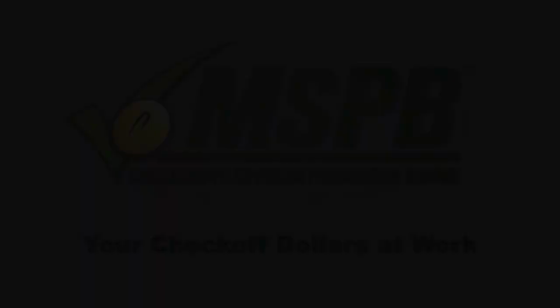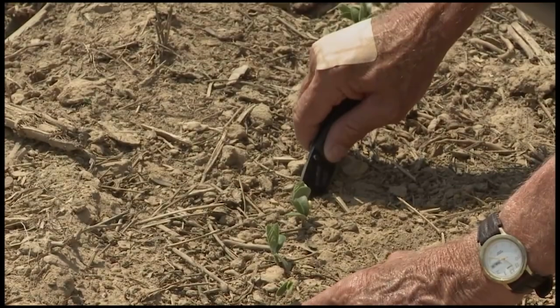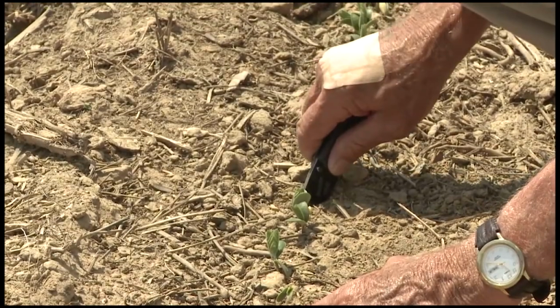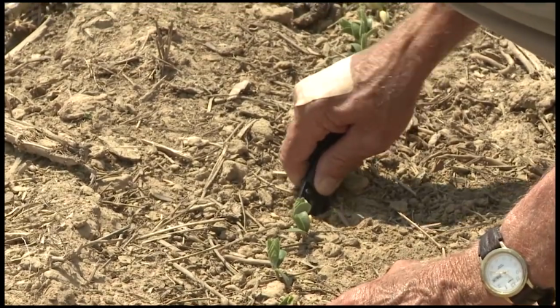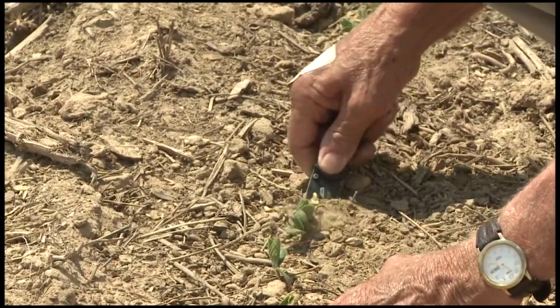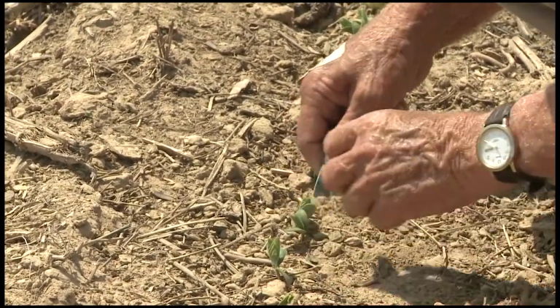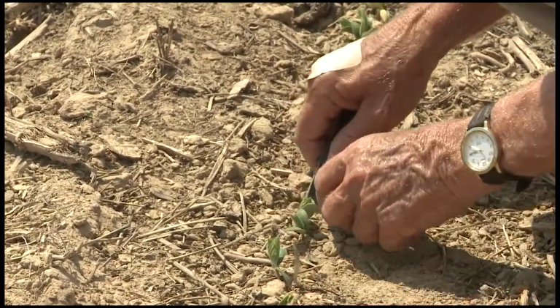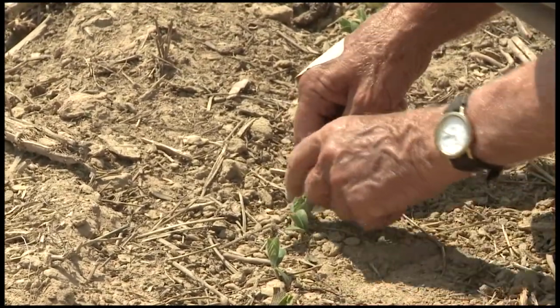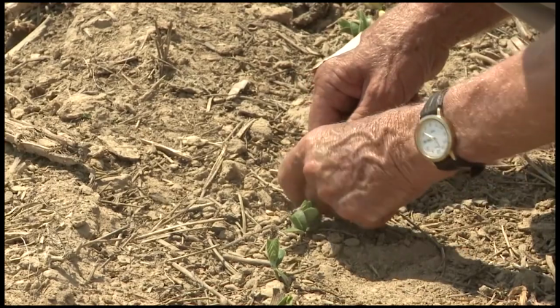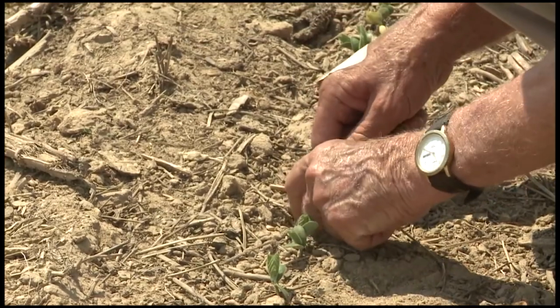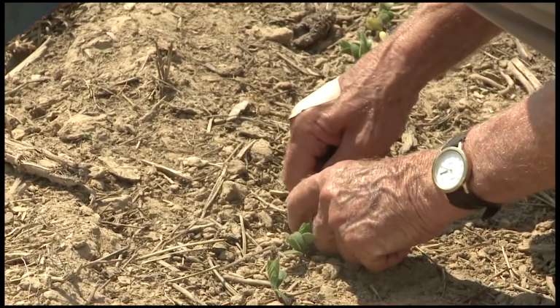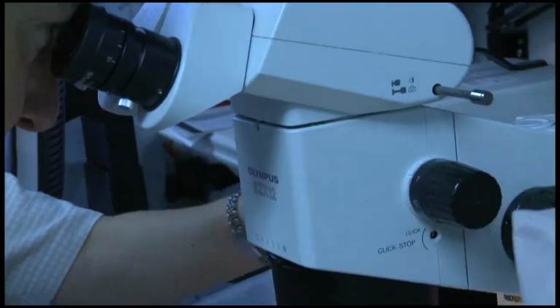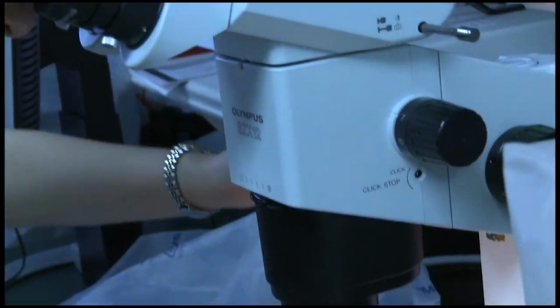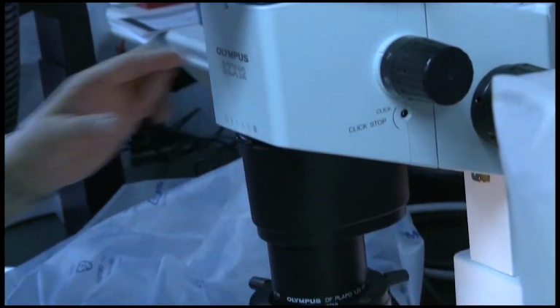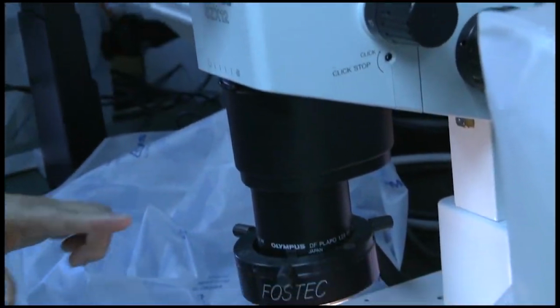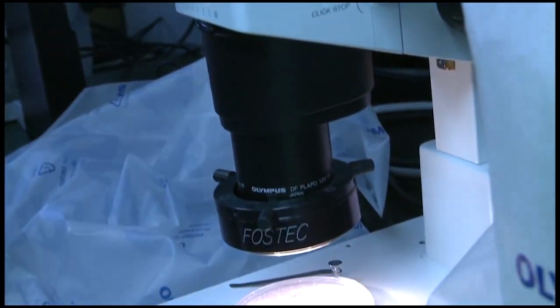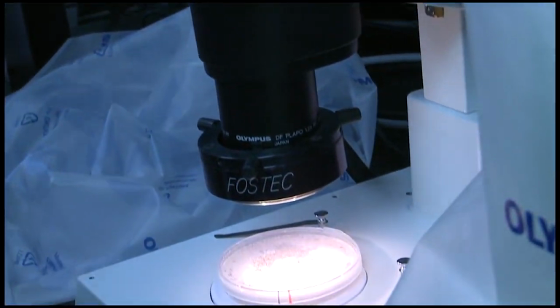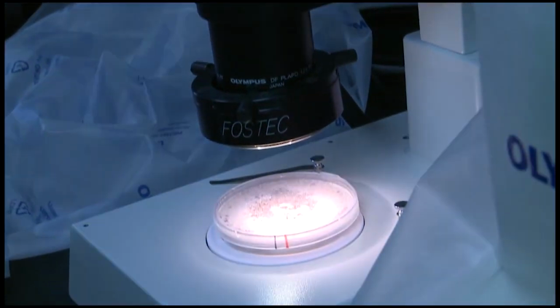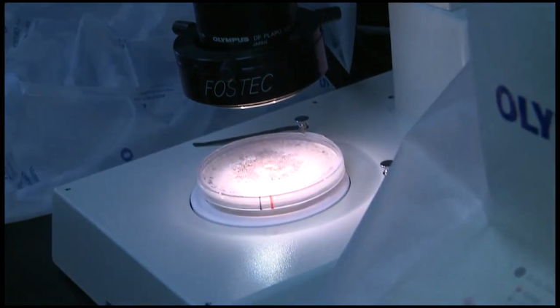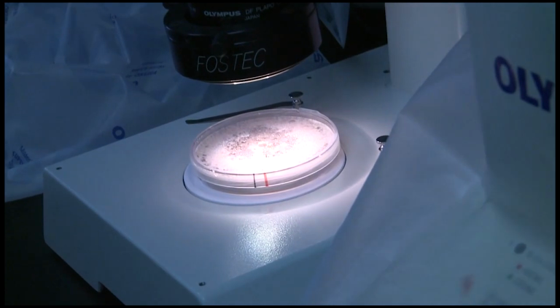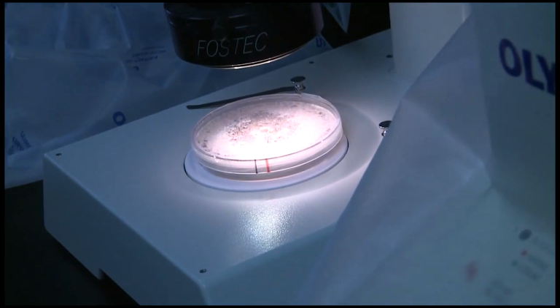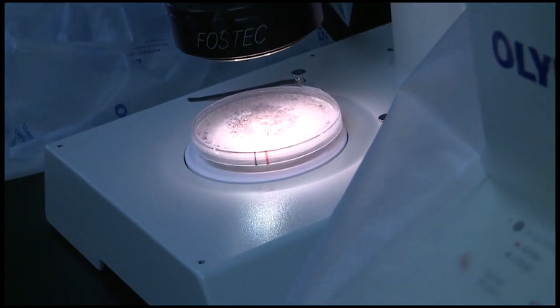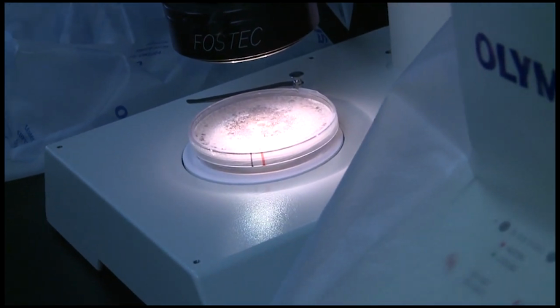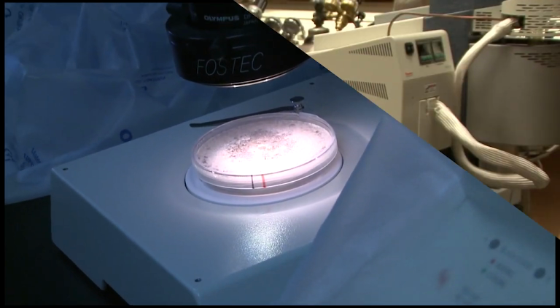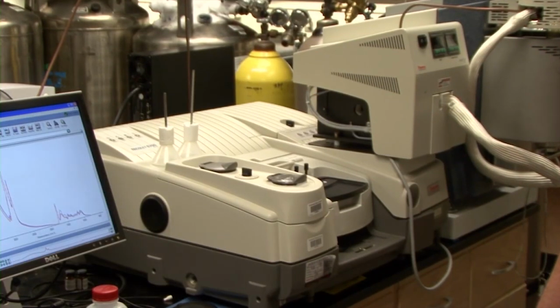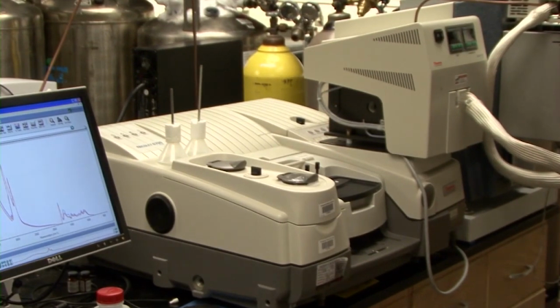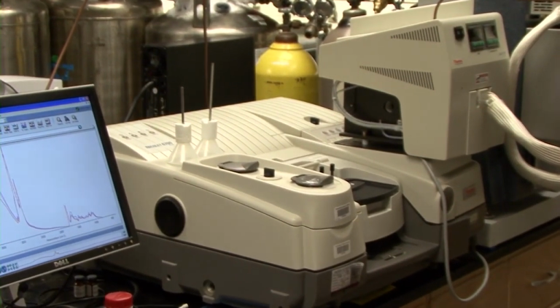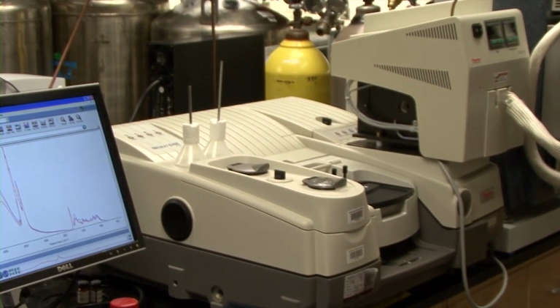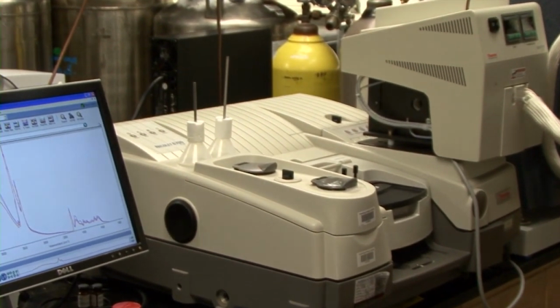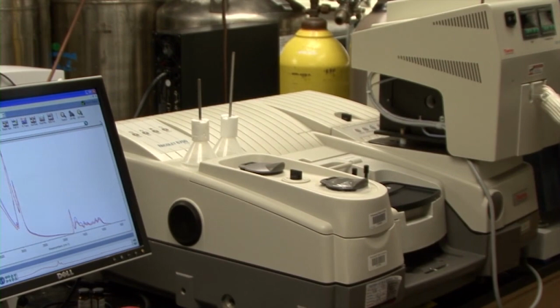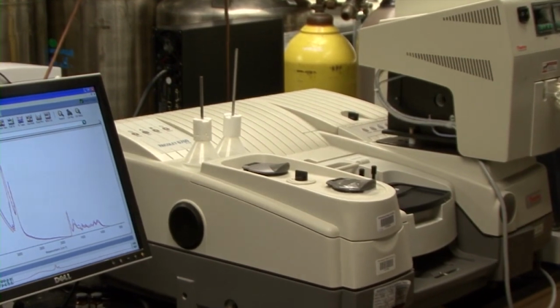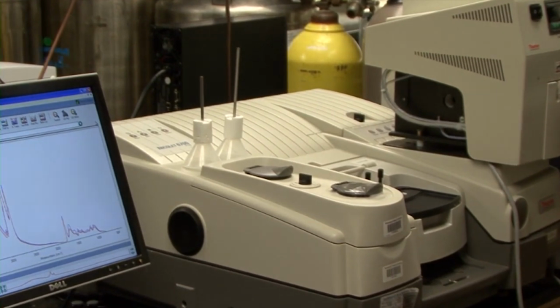When attempting to identify bacterial cultures or soil samples from the field, scientists would normally have to take the samples back to a lab for diagnosis and evaluation. With the advance of new technology, such procedures are becoming a thing of the past.